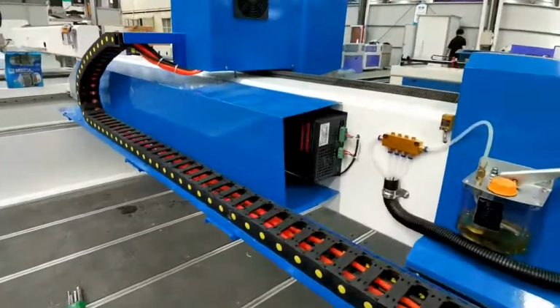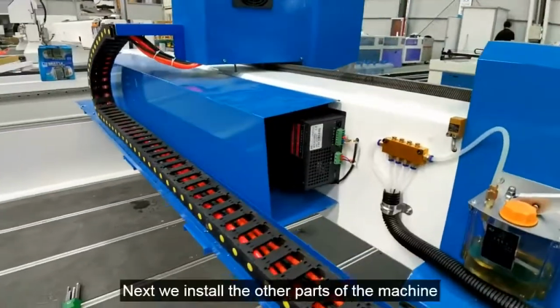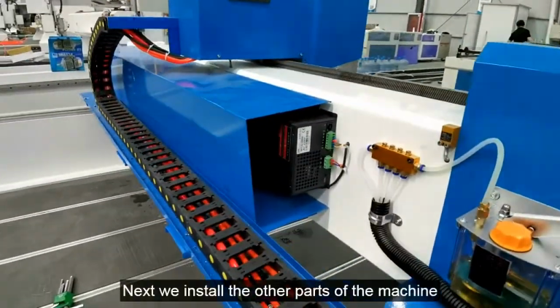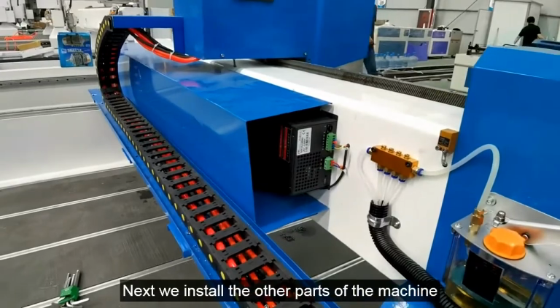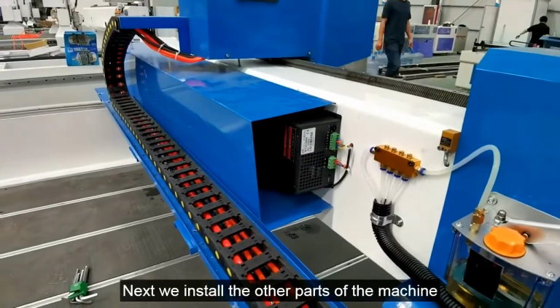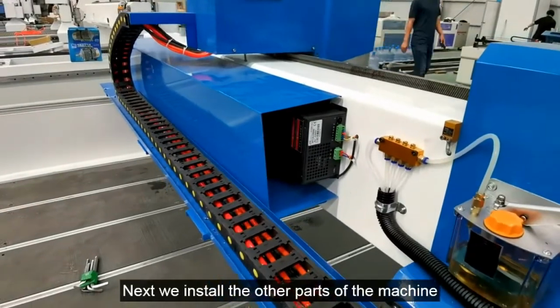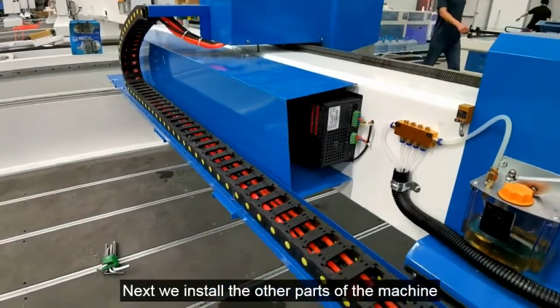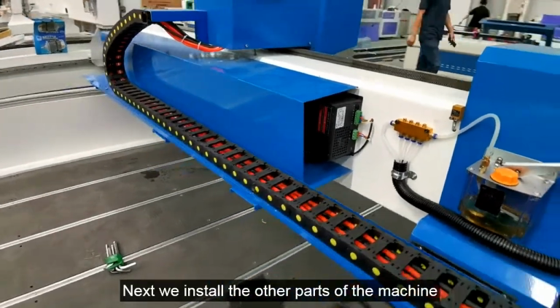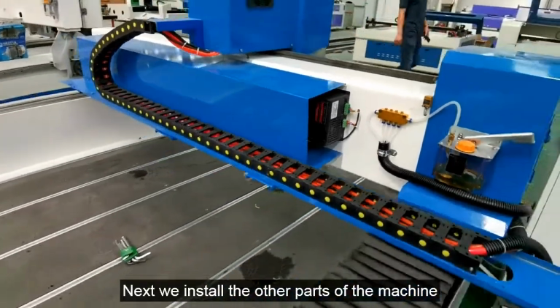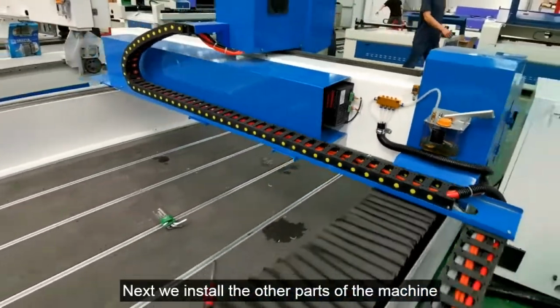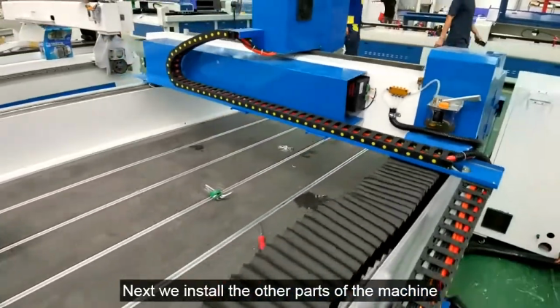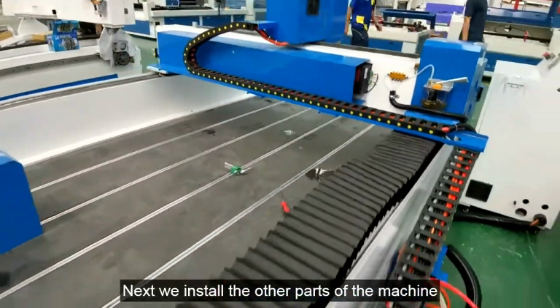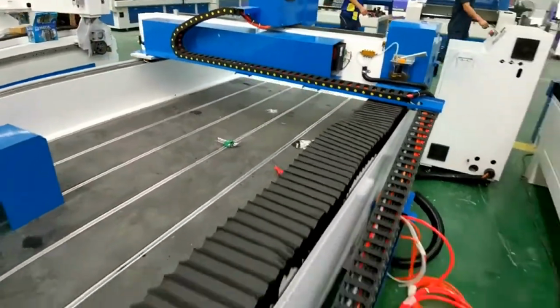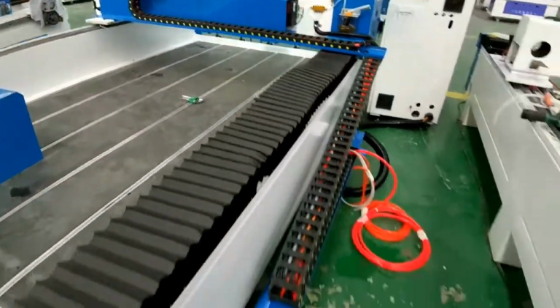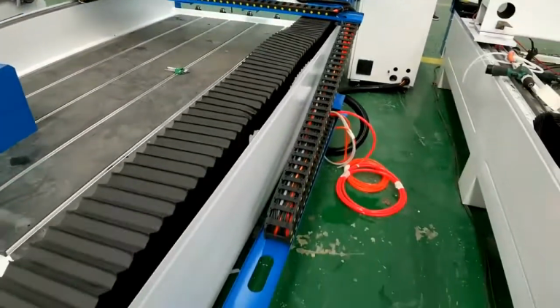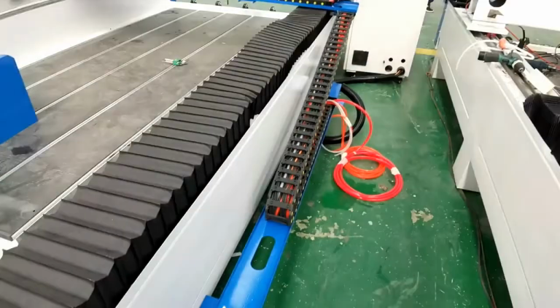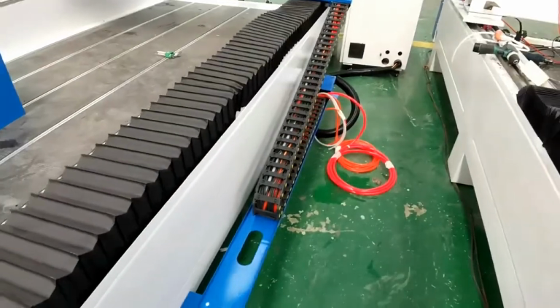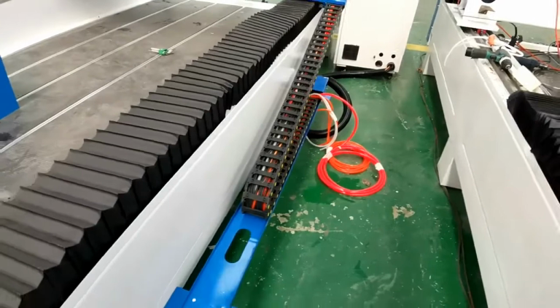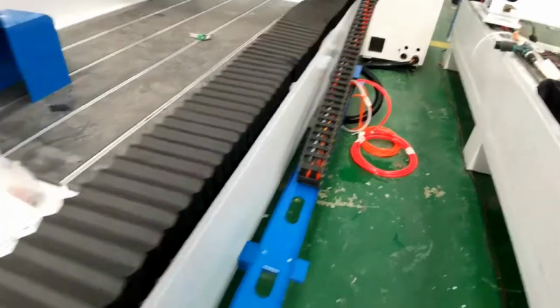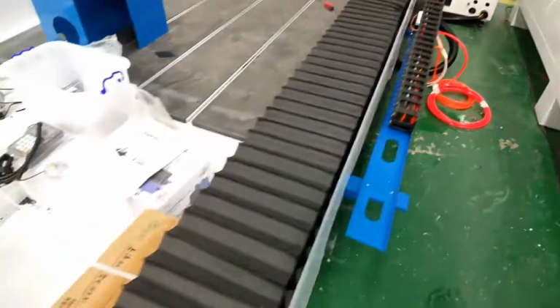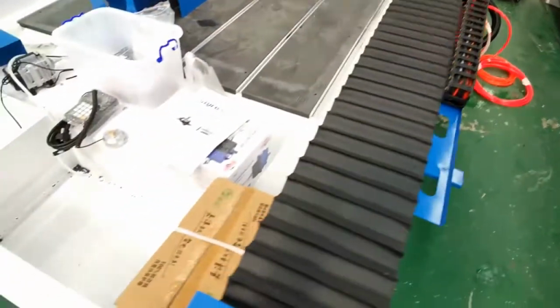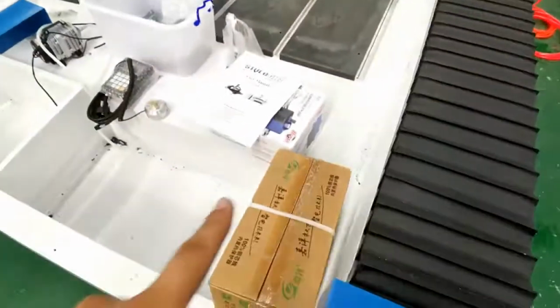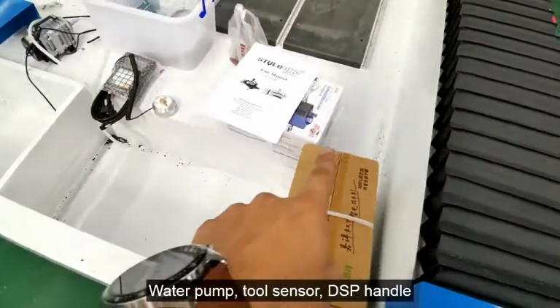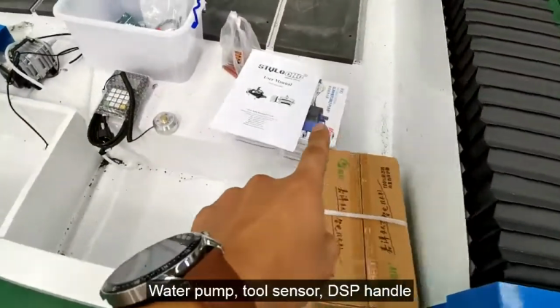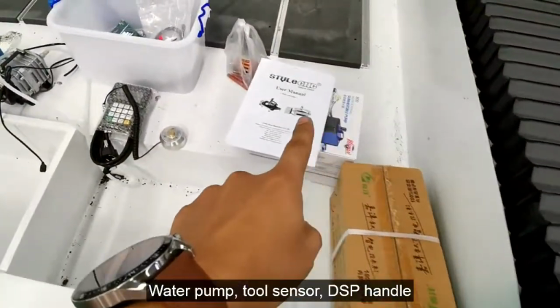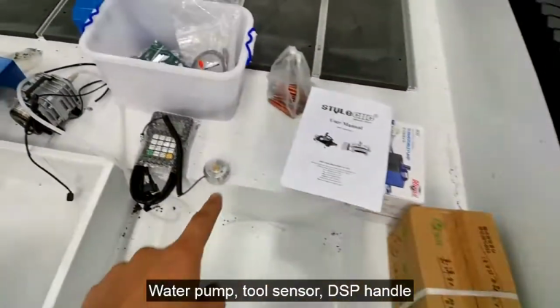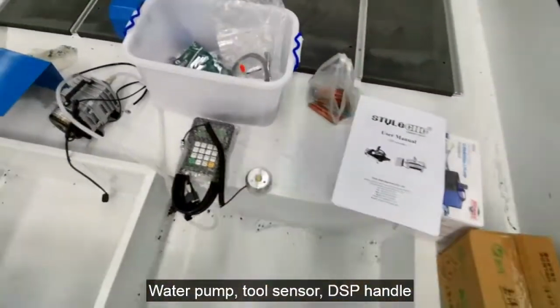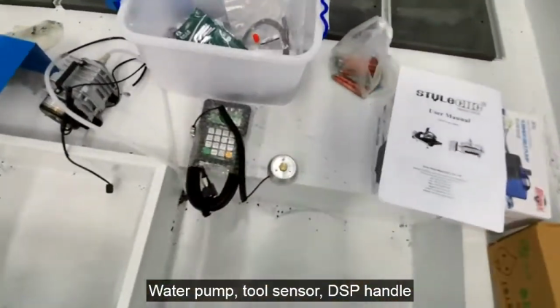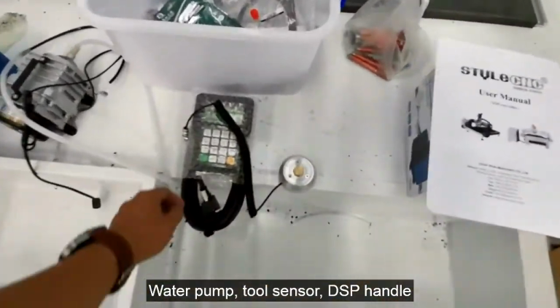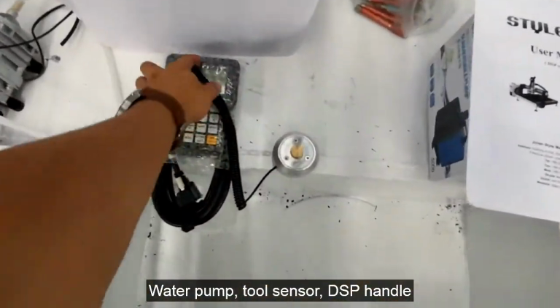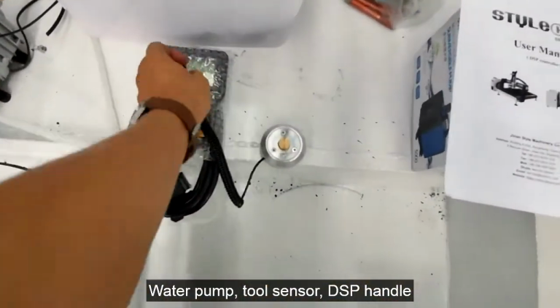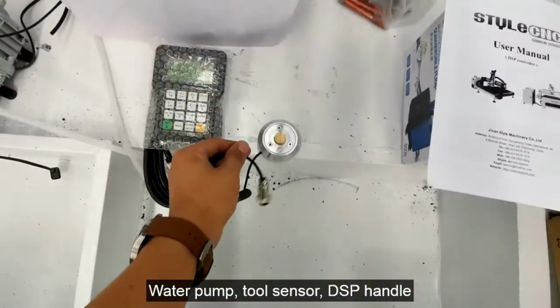Next we install the other parts of the machine: water pump, tool sensor, and DSP handle.